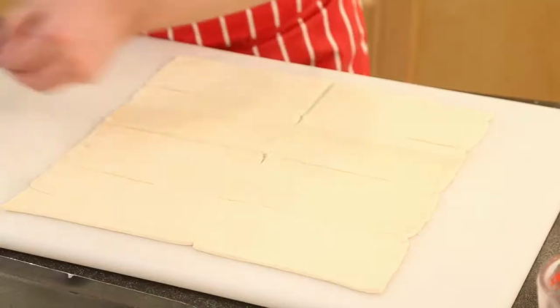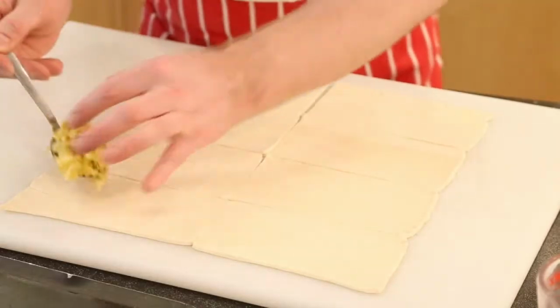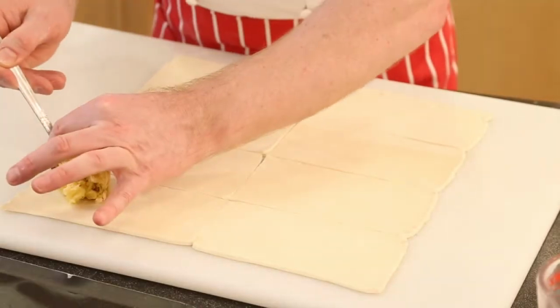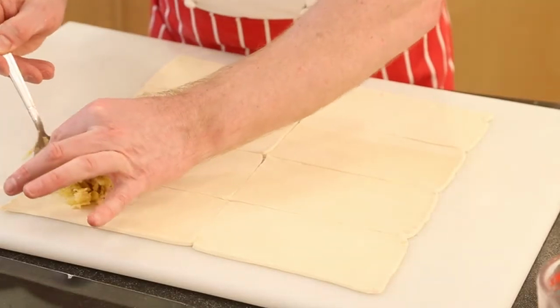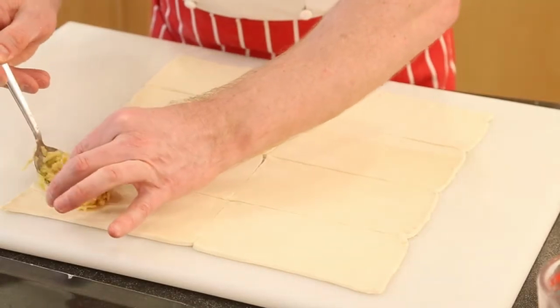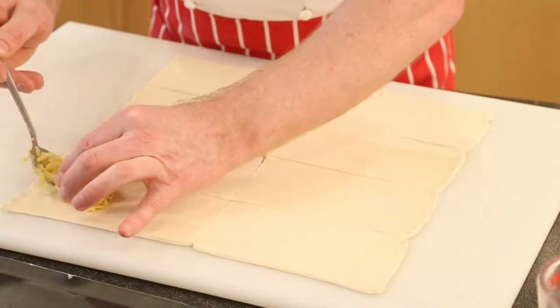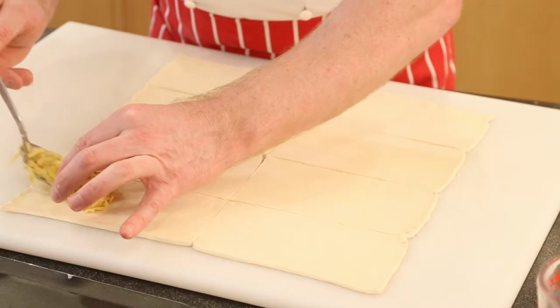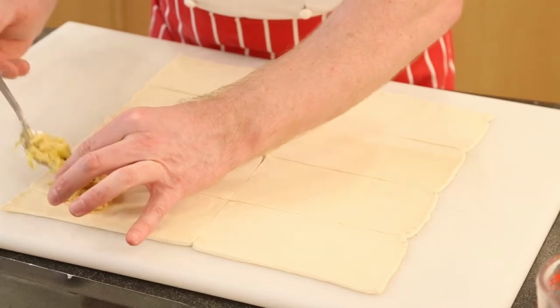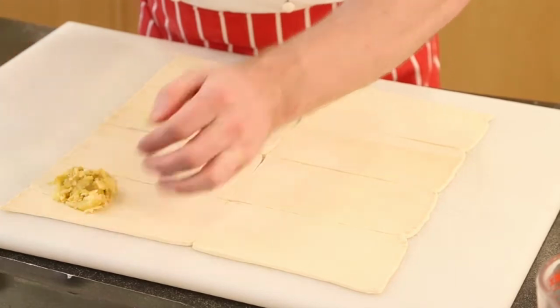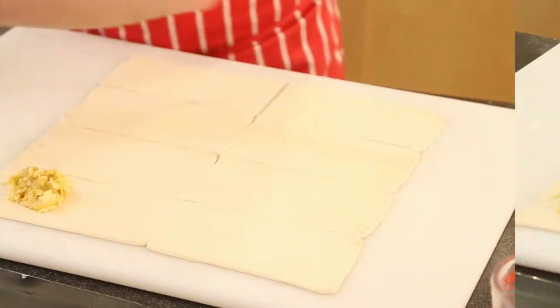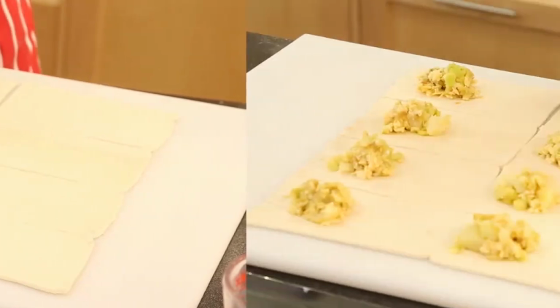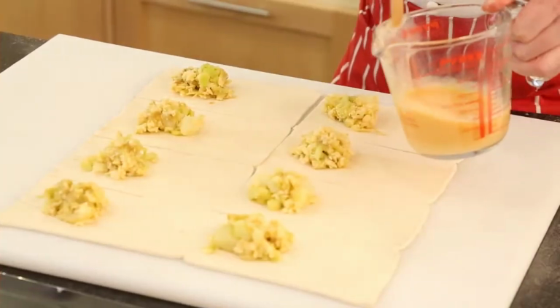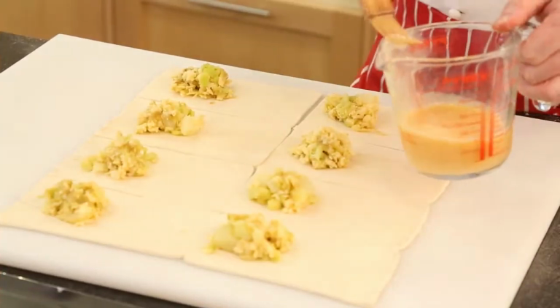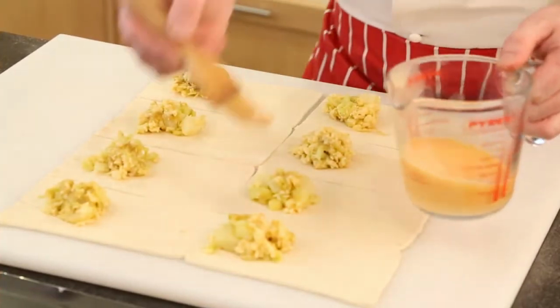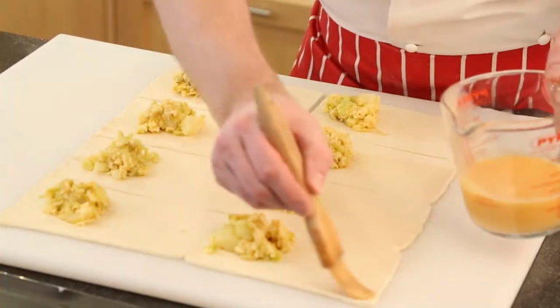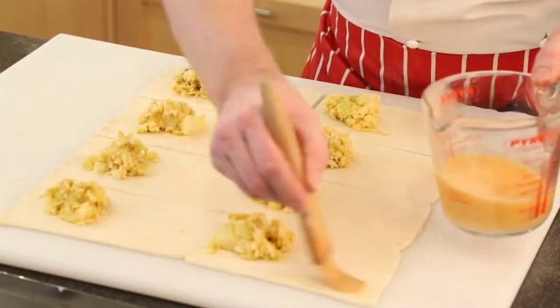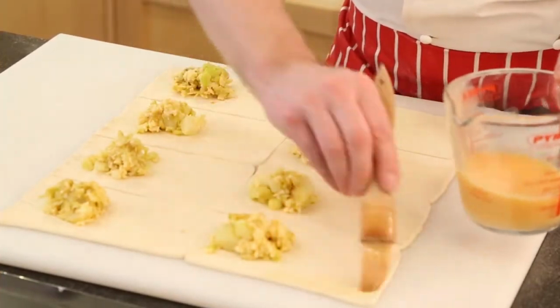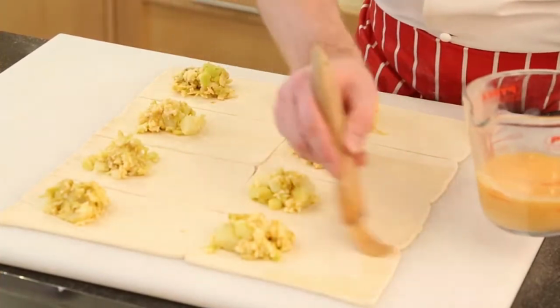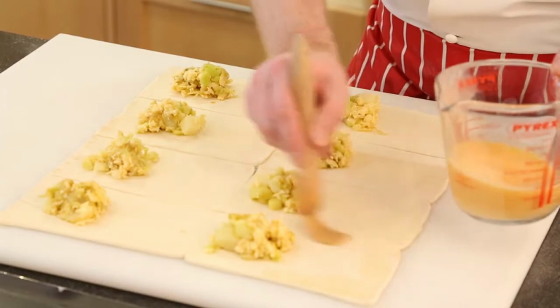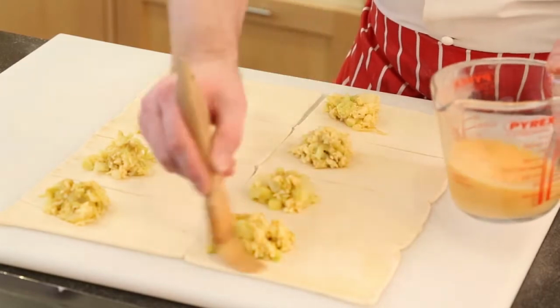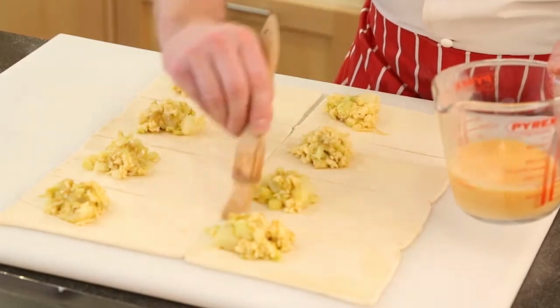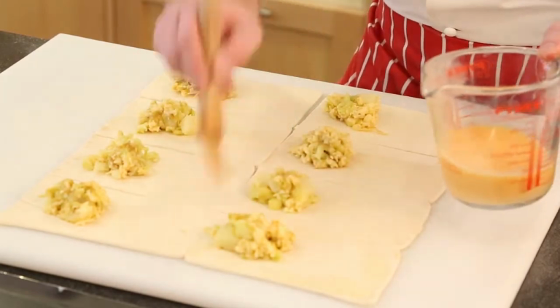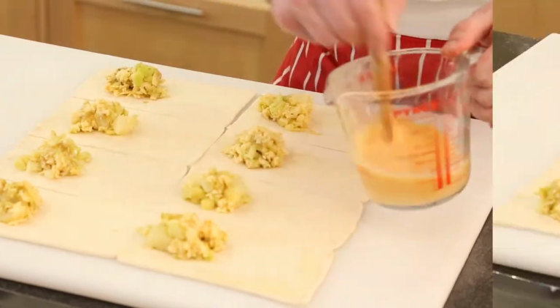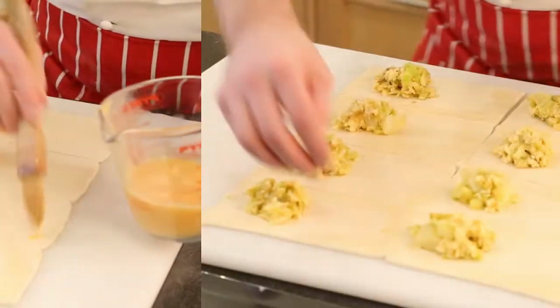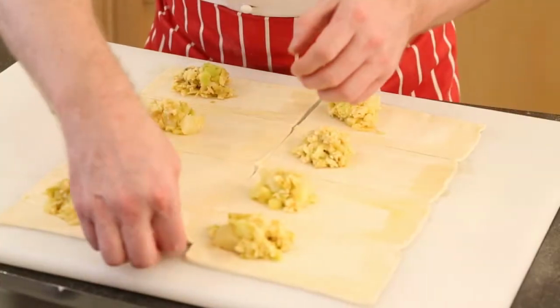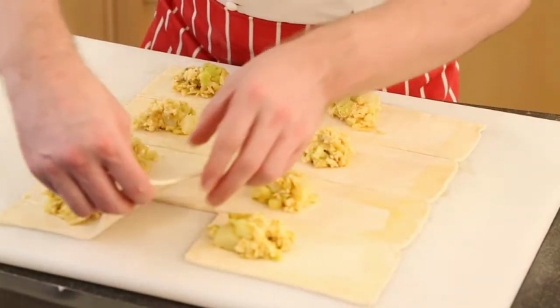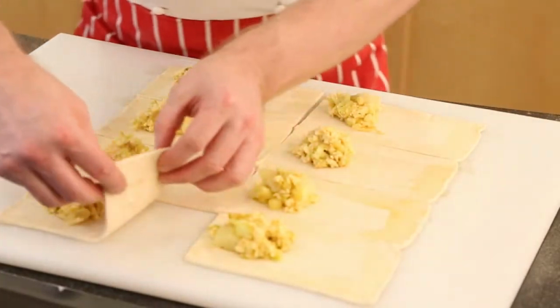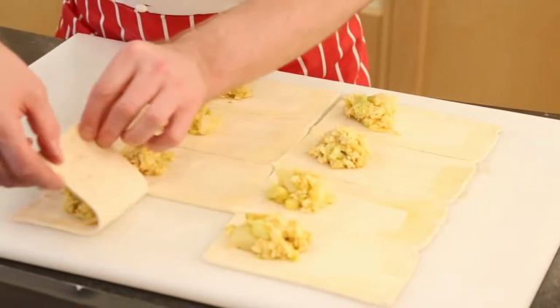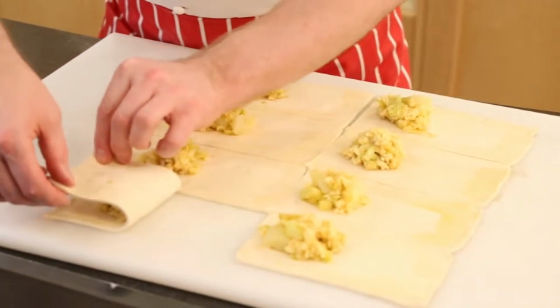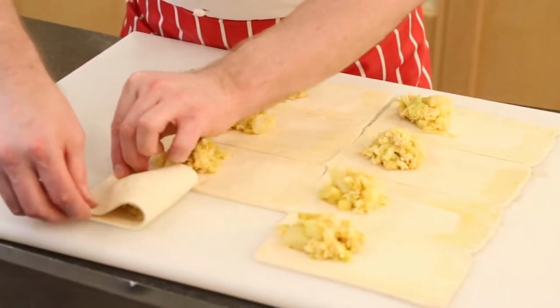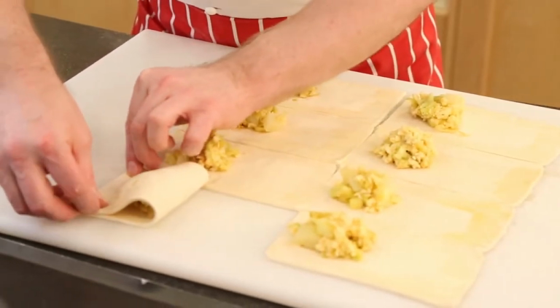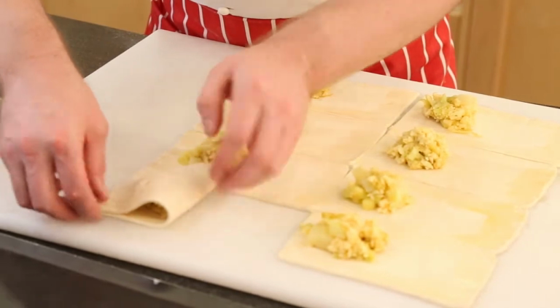We want to get equal quantities of filling in each of these. All I'm going to do is egg wash around the edge of each slice and then just pull each one over, like so.